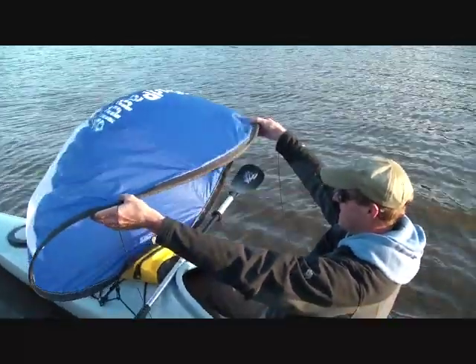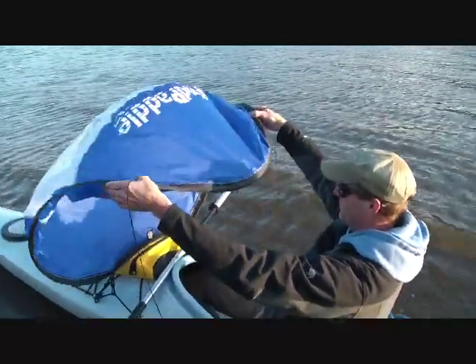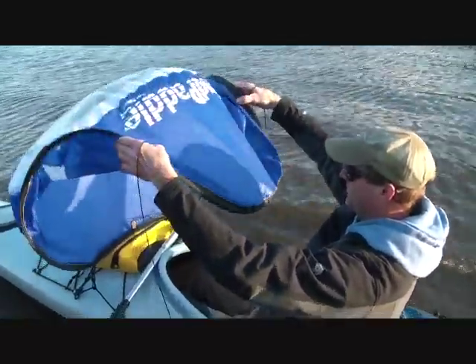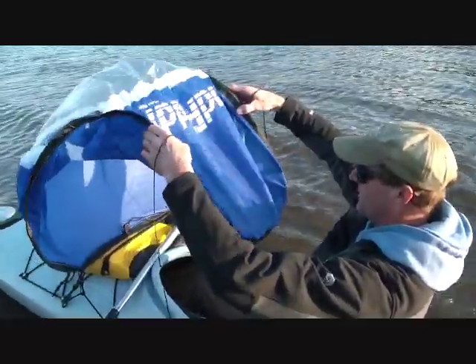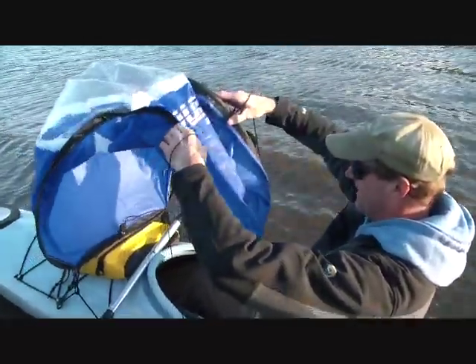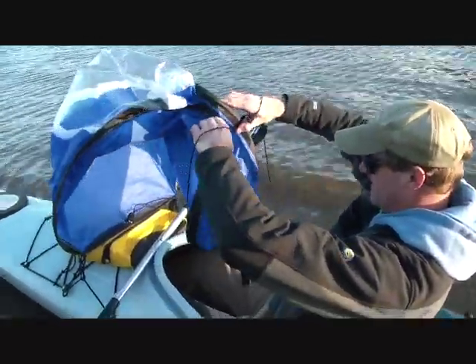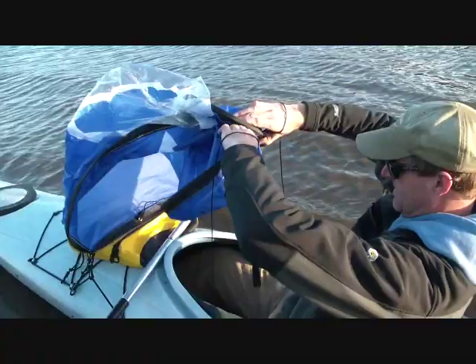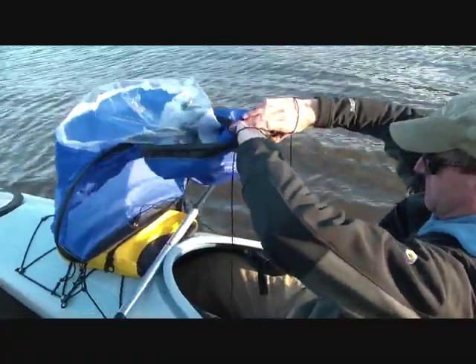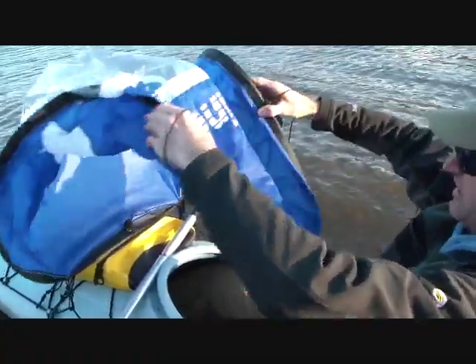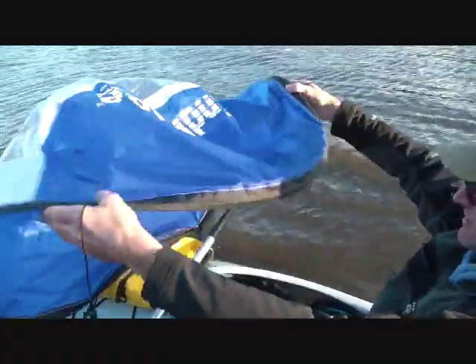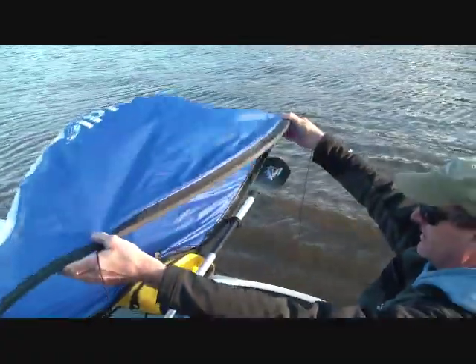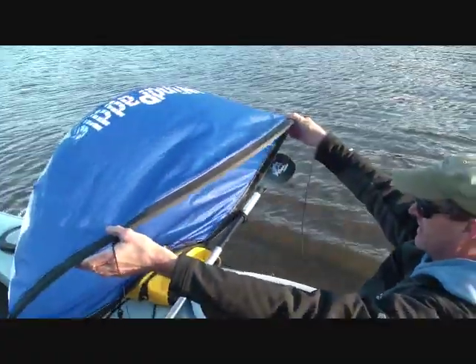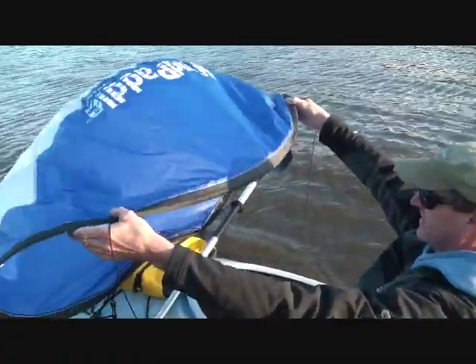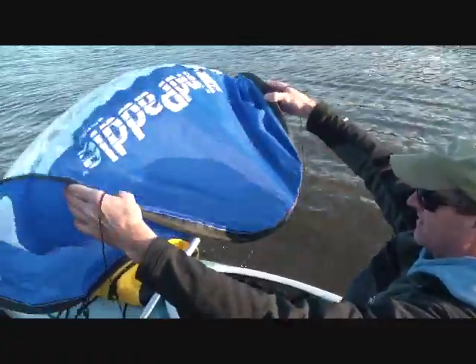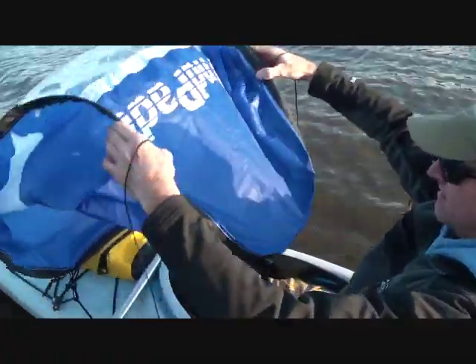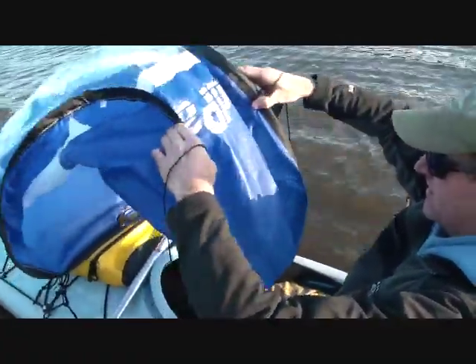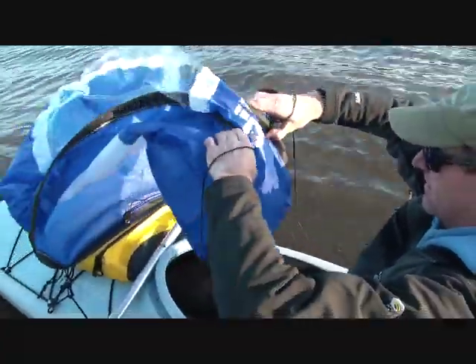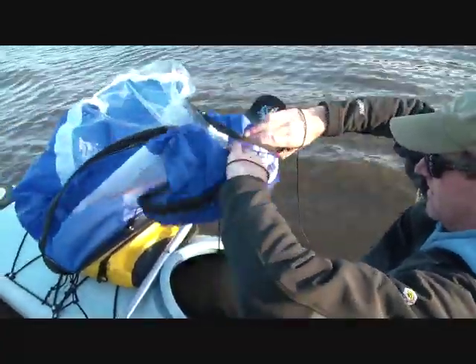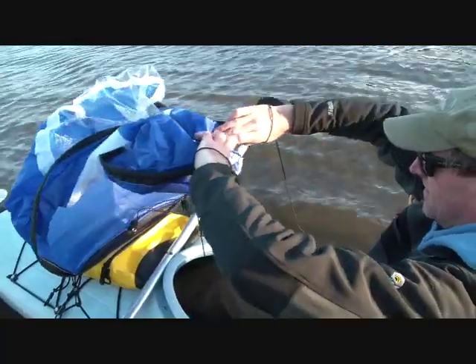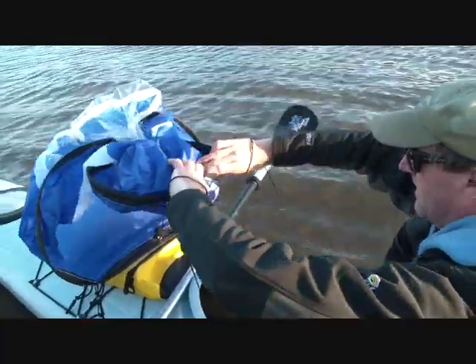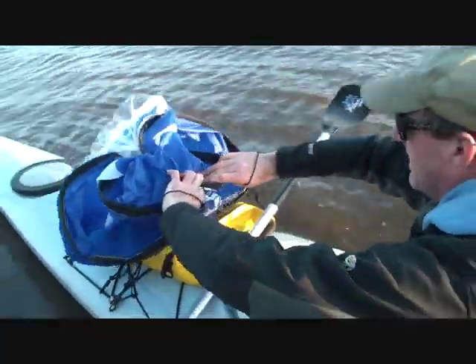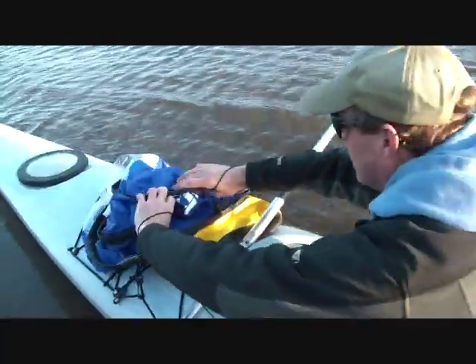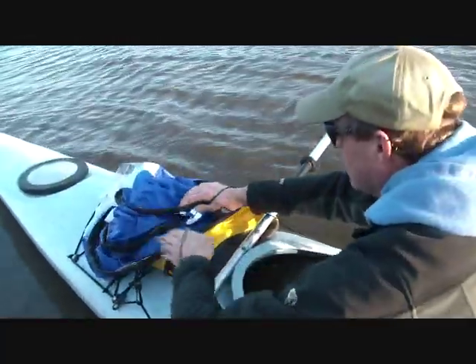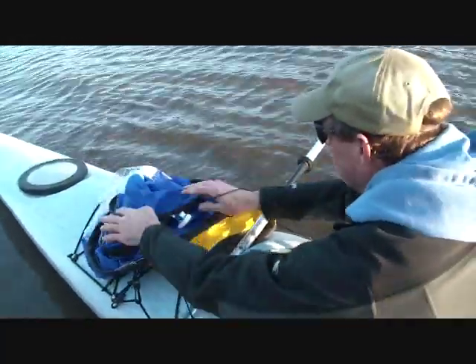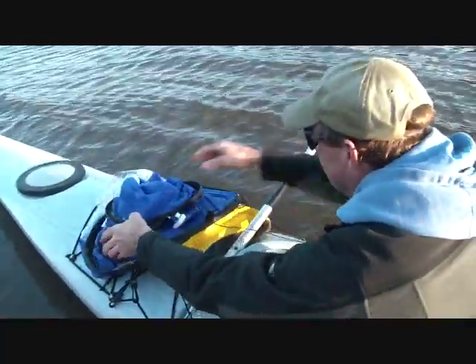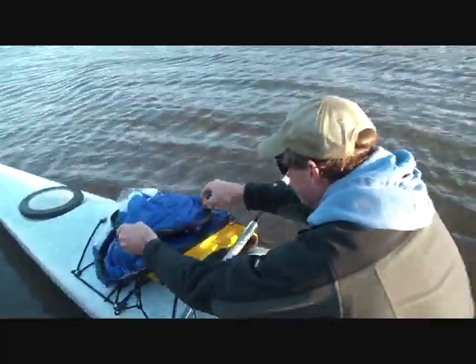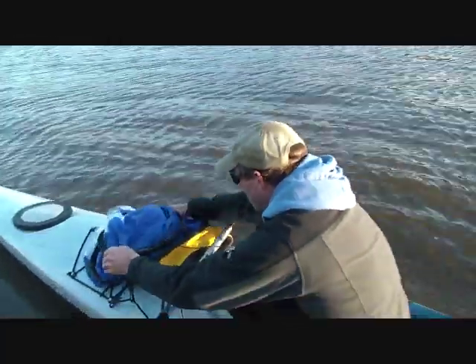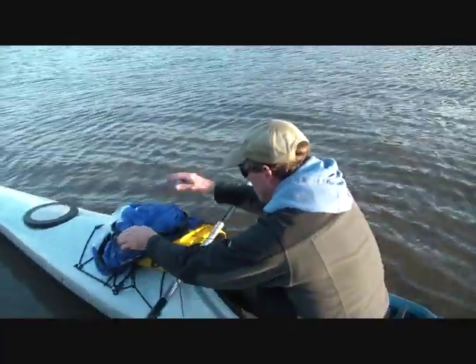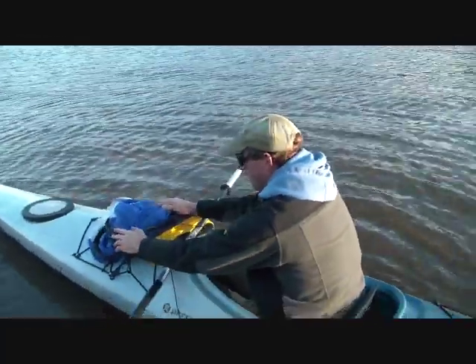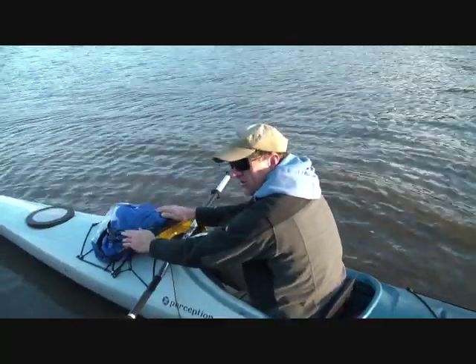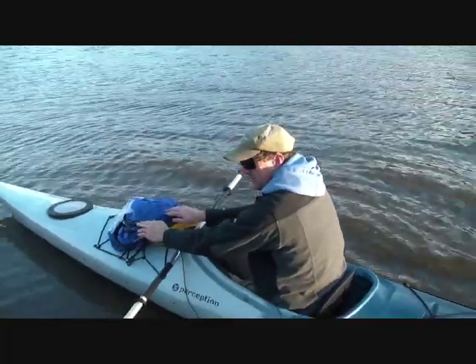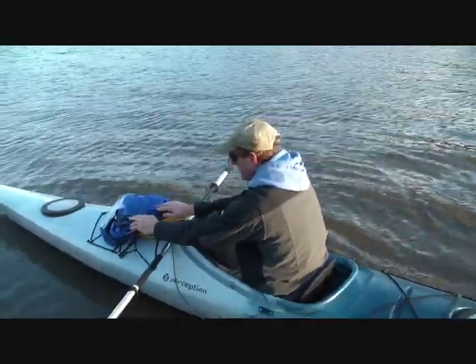Now once it's rolled towards you, tuck that underneath by rotating your wrists in. And then lay it flat on the boat. Throw a bungee cord over the whole system and there you go.